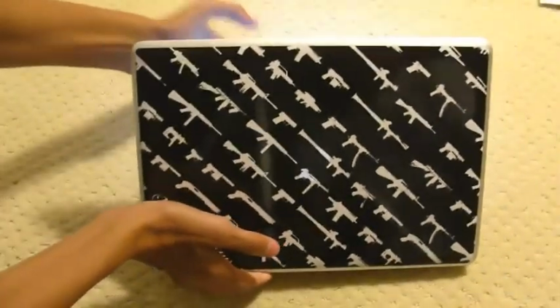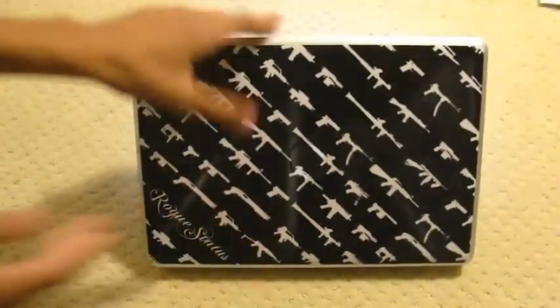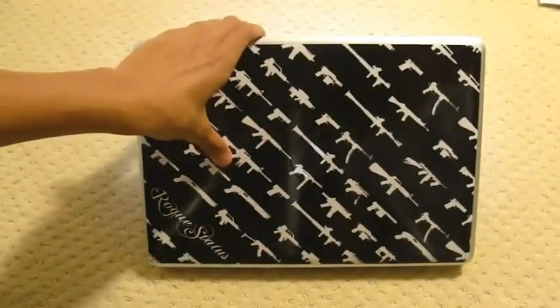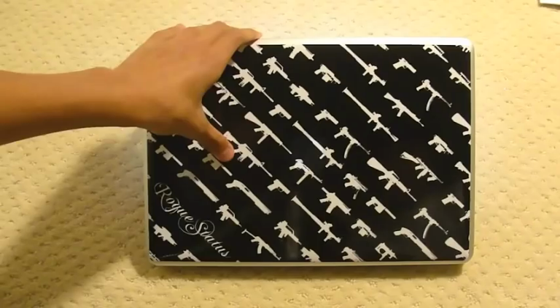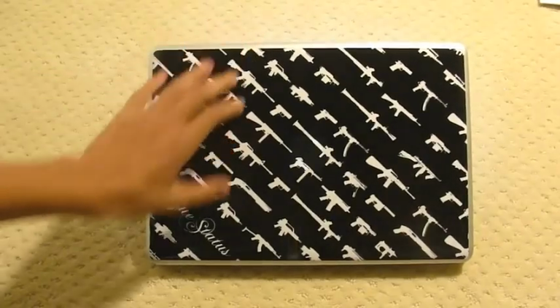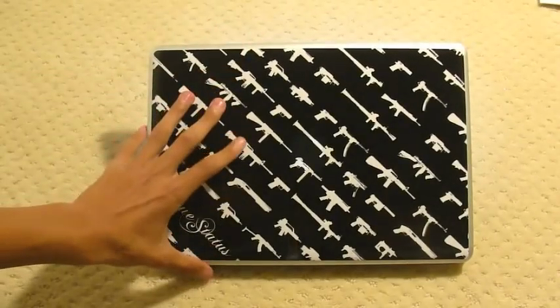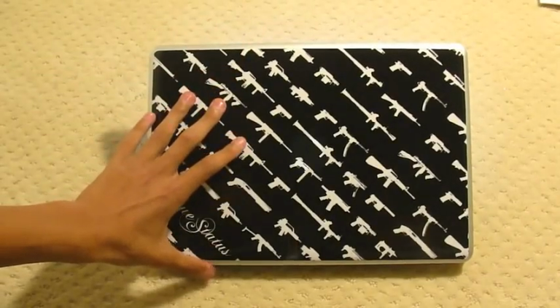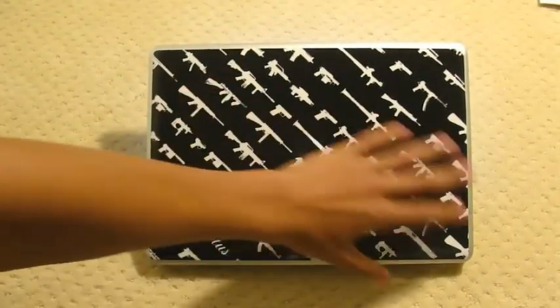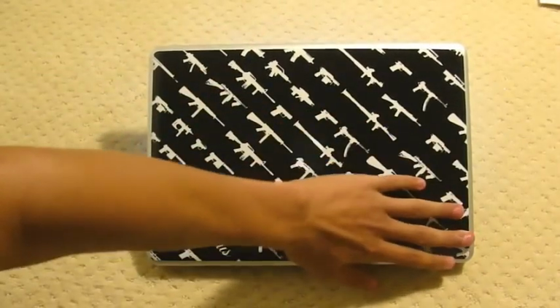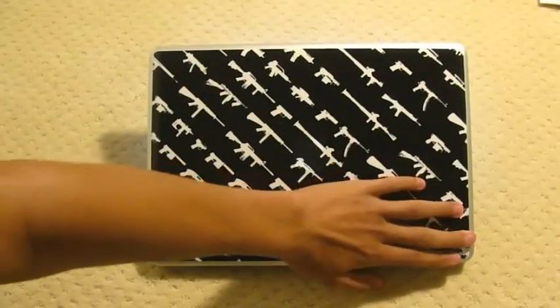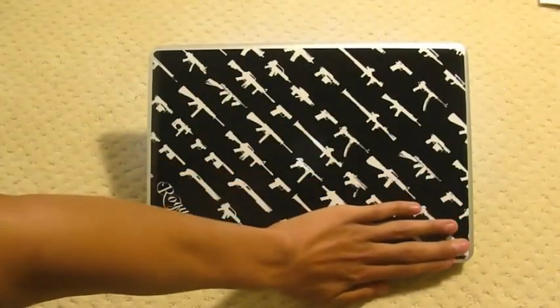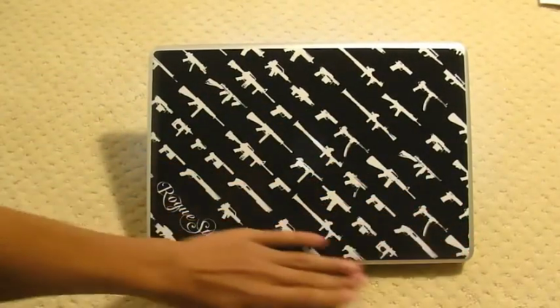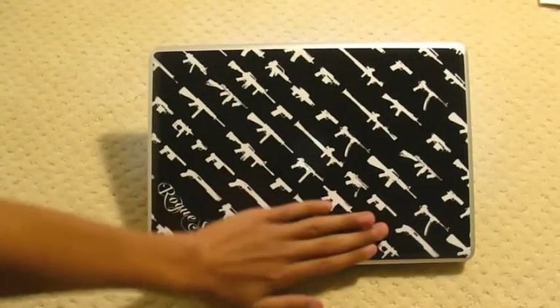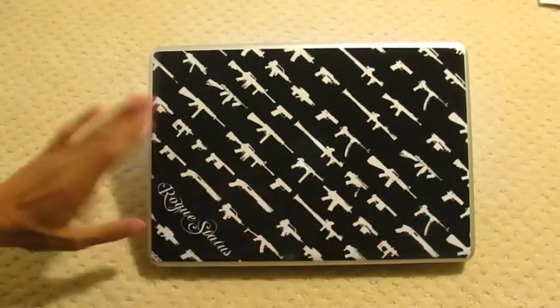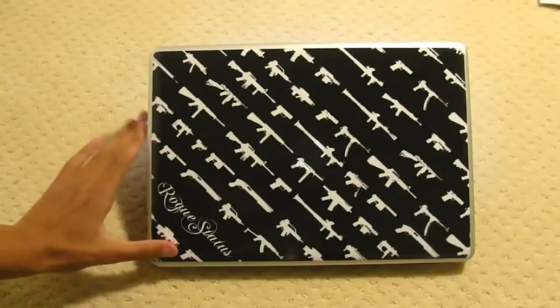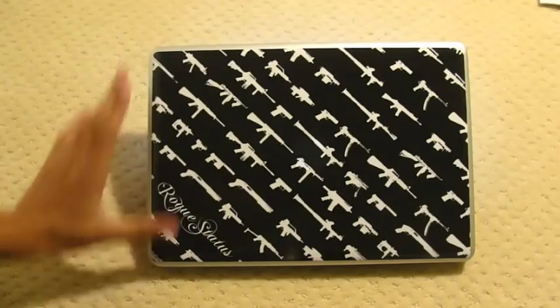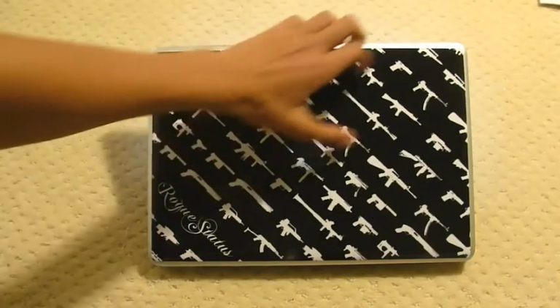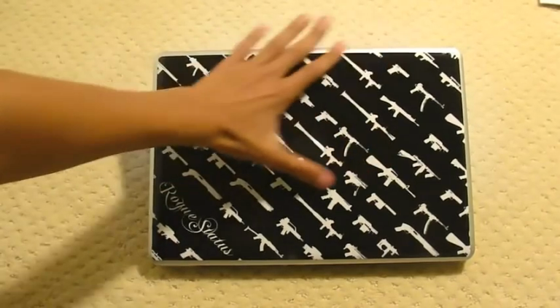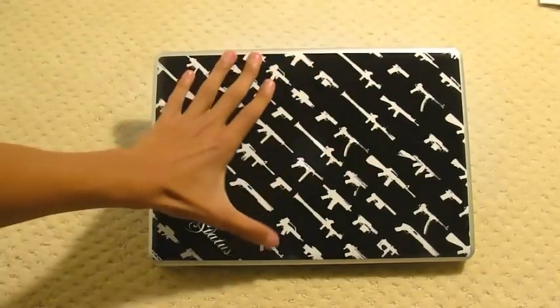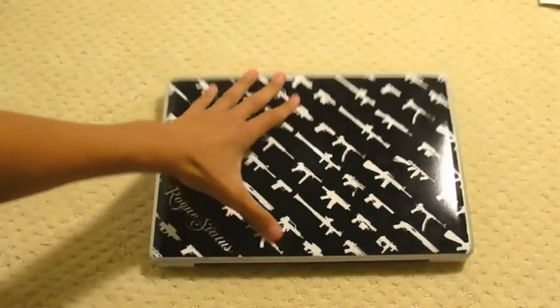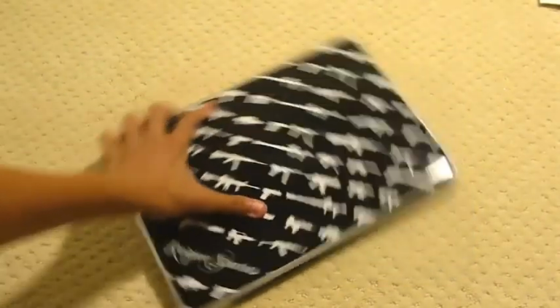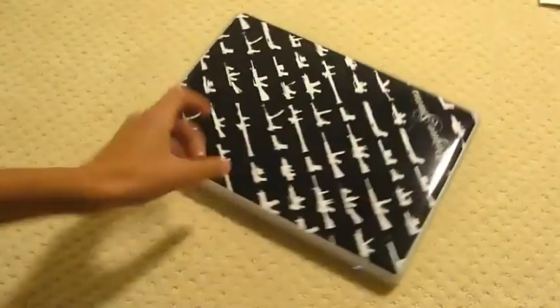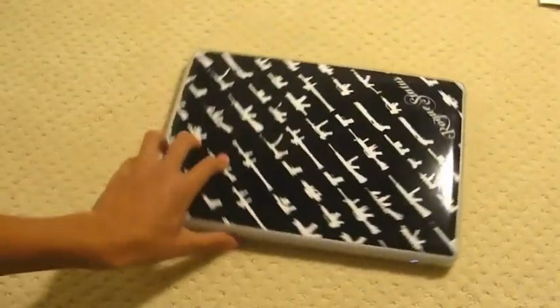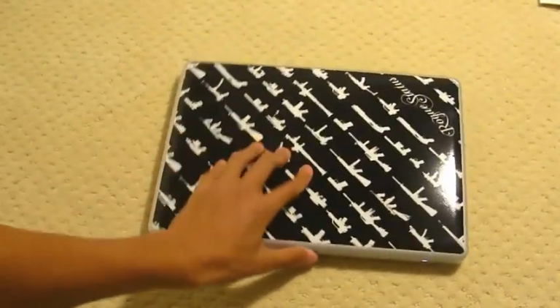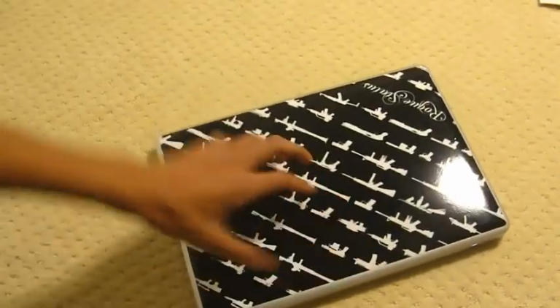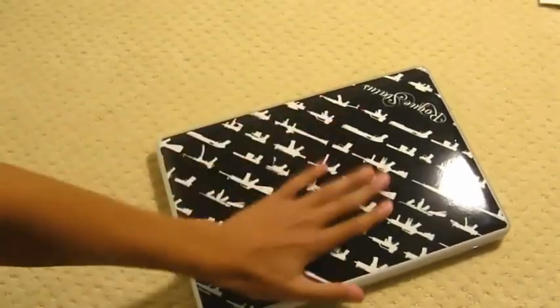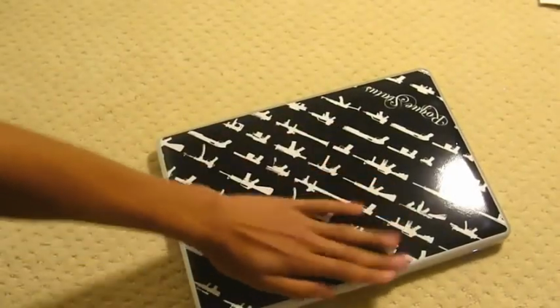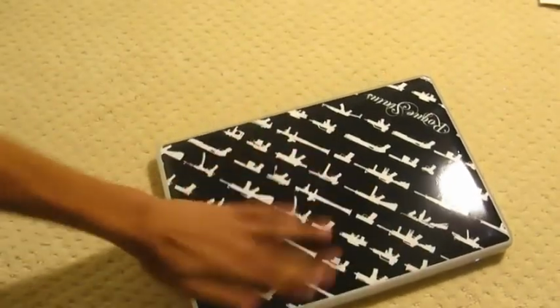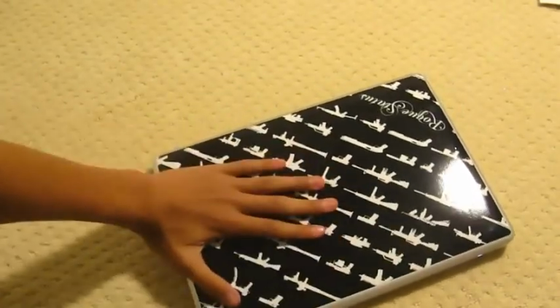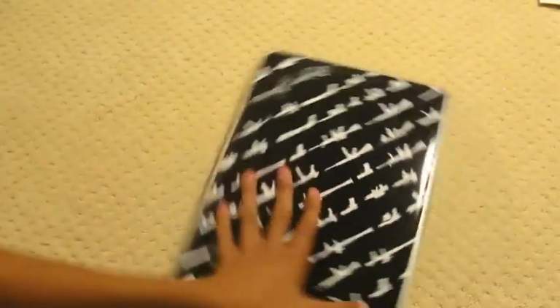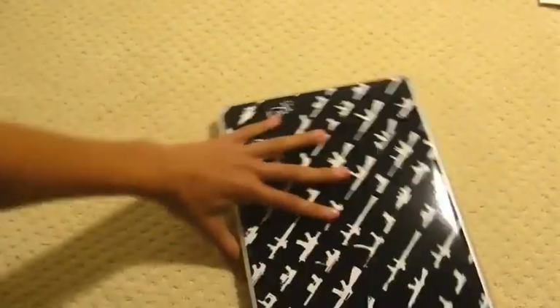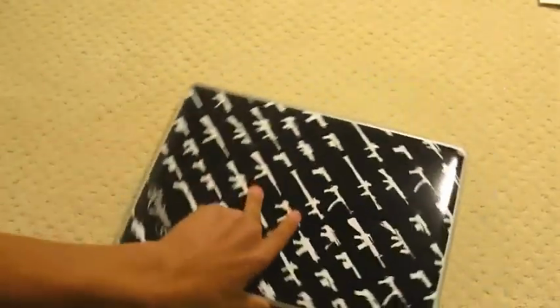You know what guys, that just looks so awesome. It probably looks better in person than on the video, but this looks really cool. And I am extremely happy with it so far.